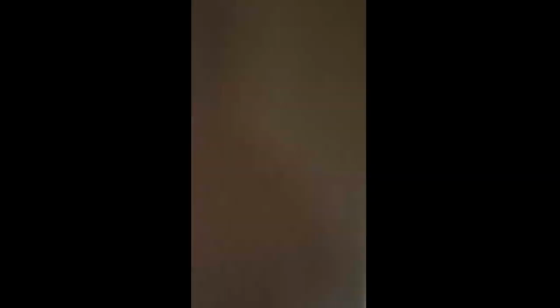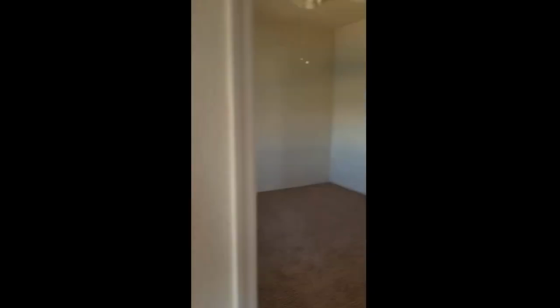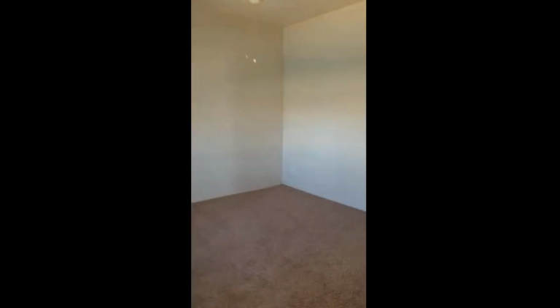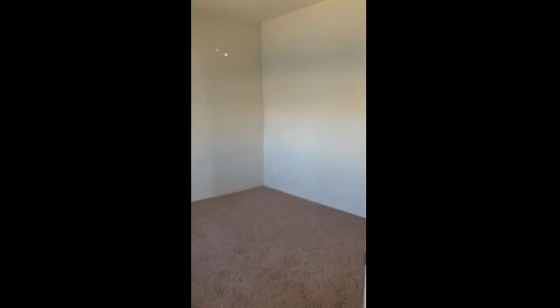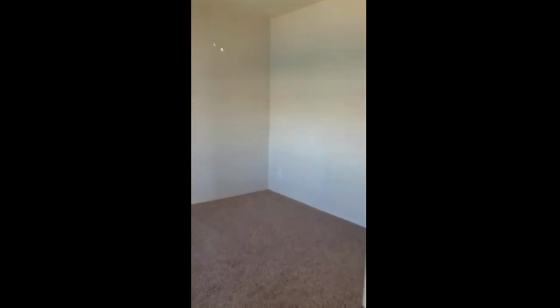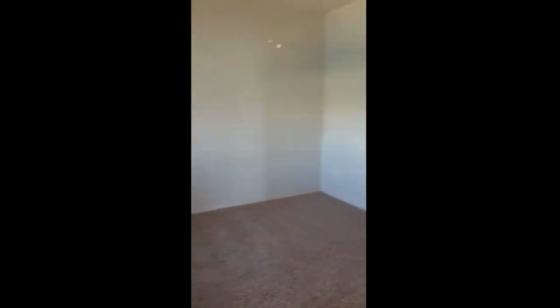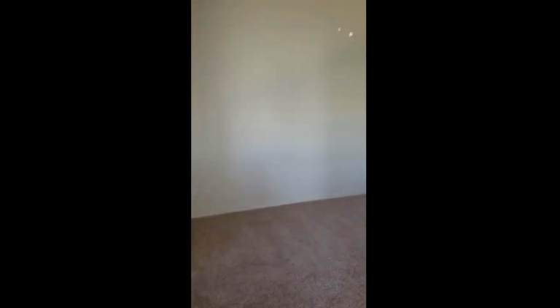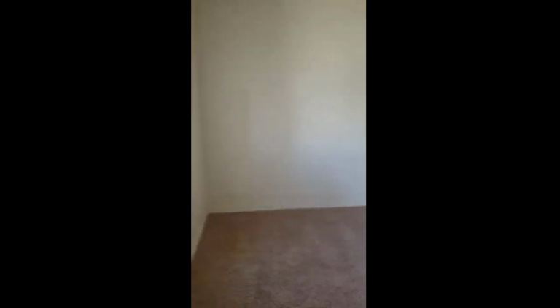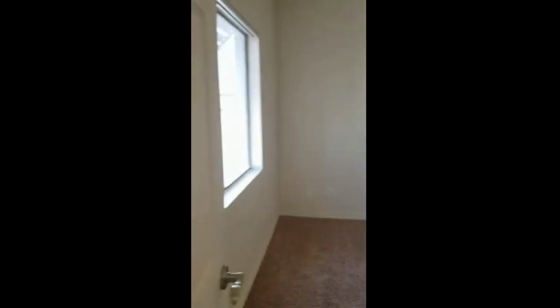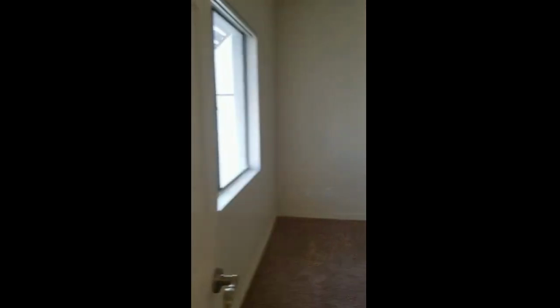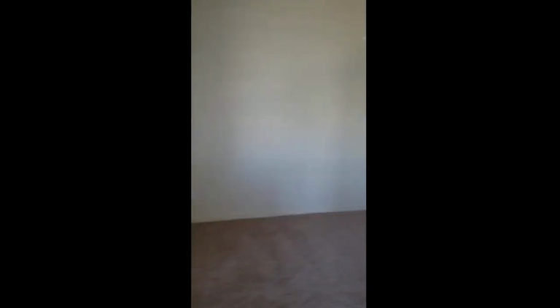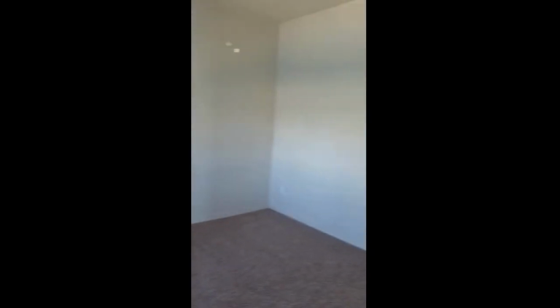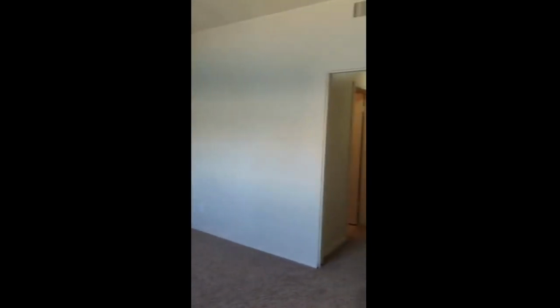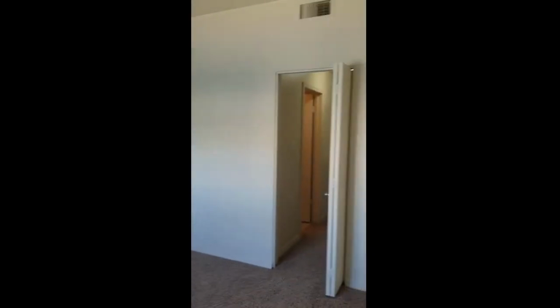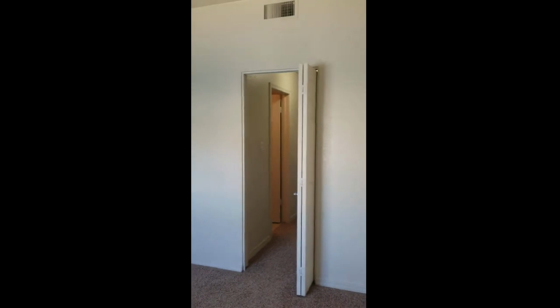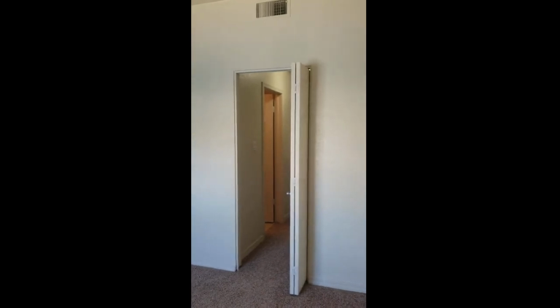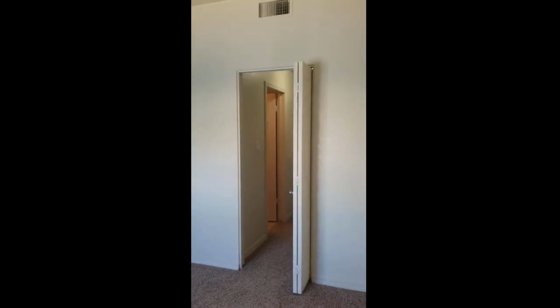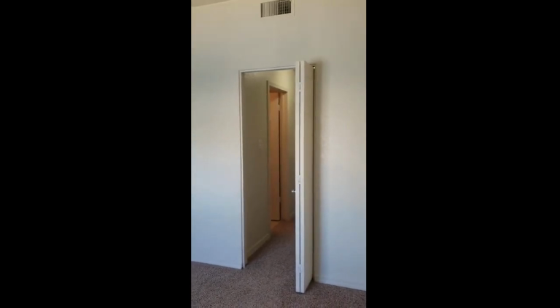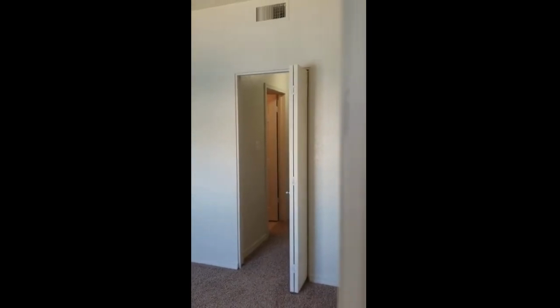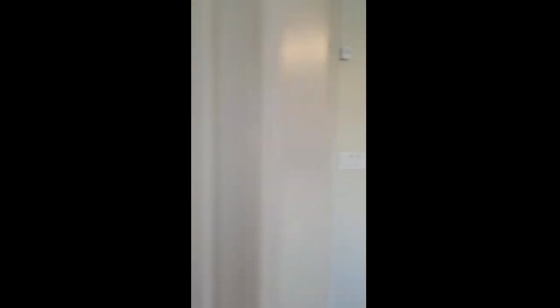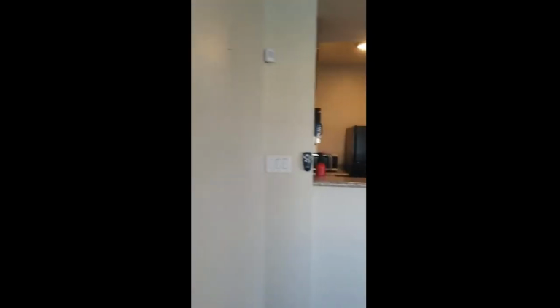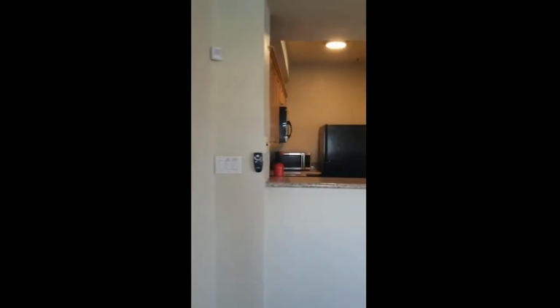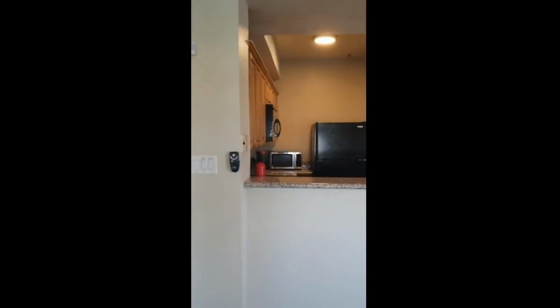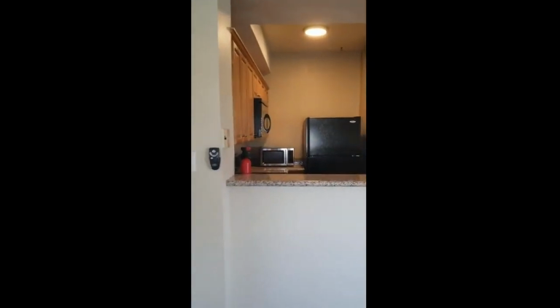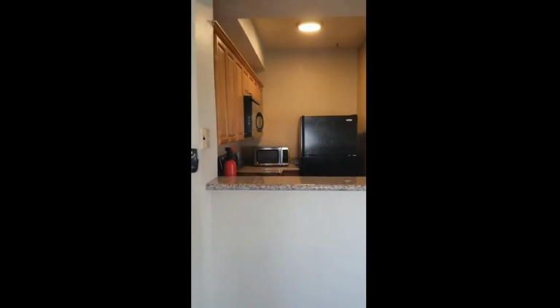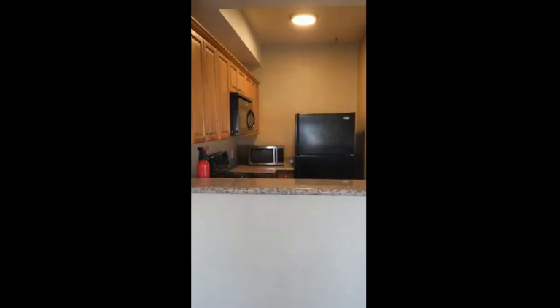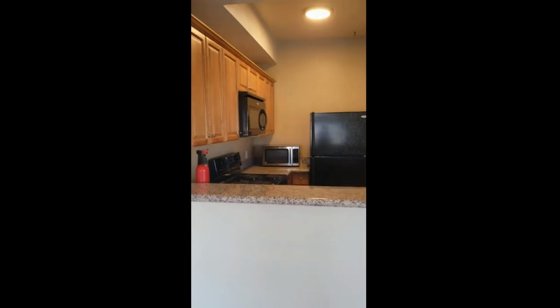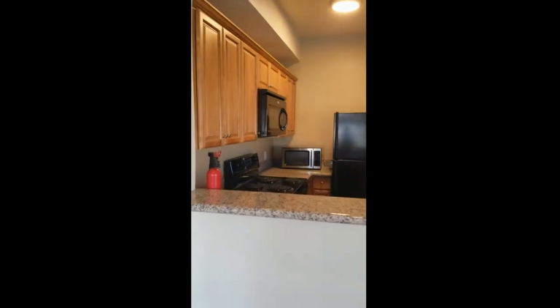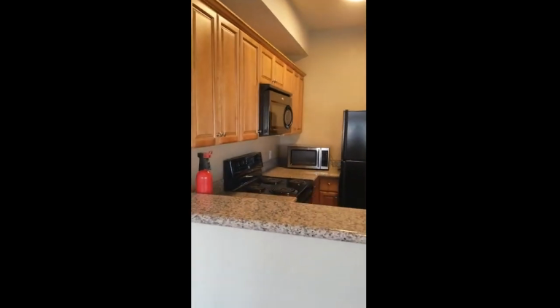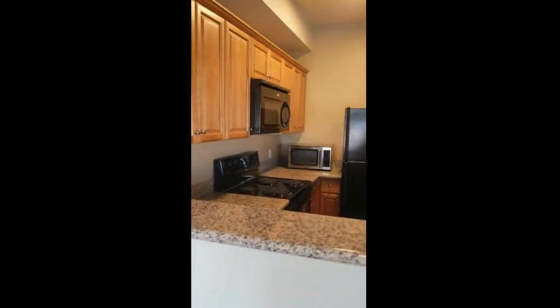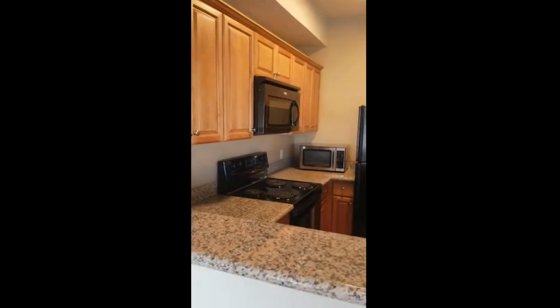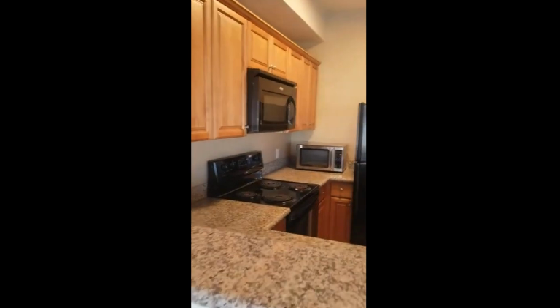This is the second bedroom, and then a walk-in closet and bathroom. And the kitchen.